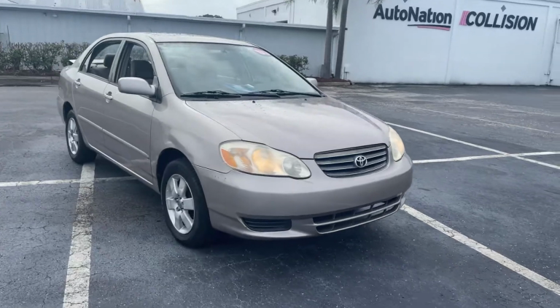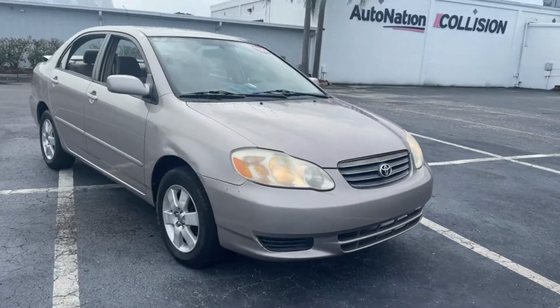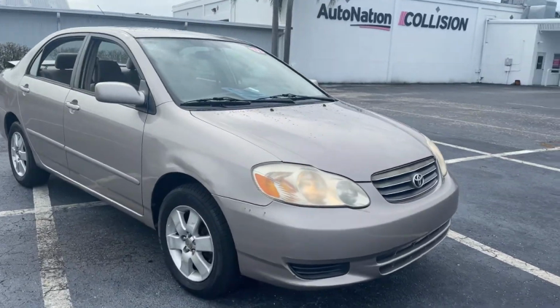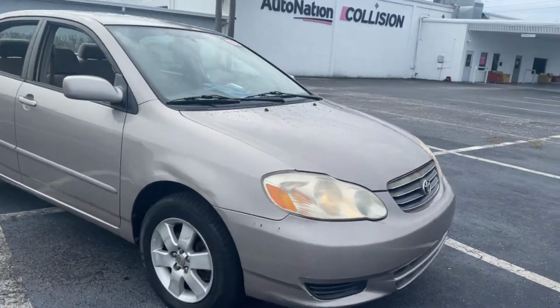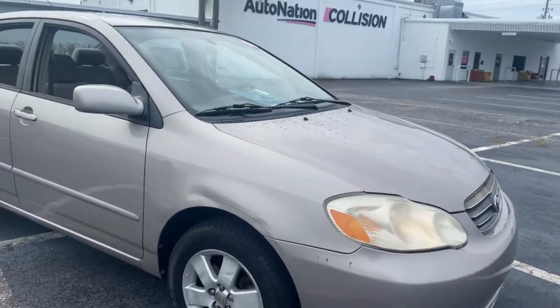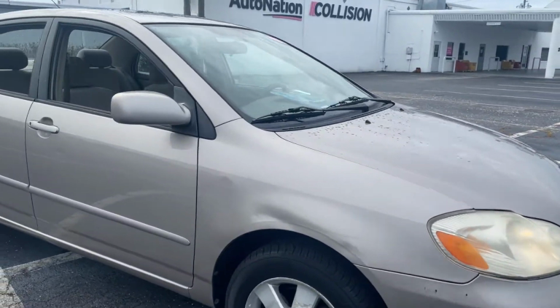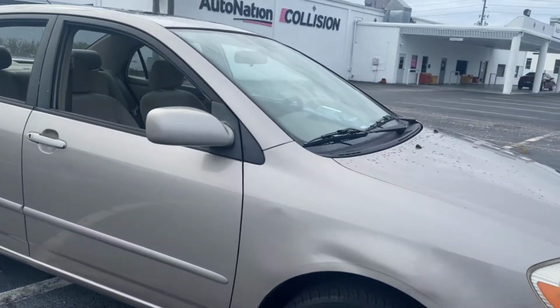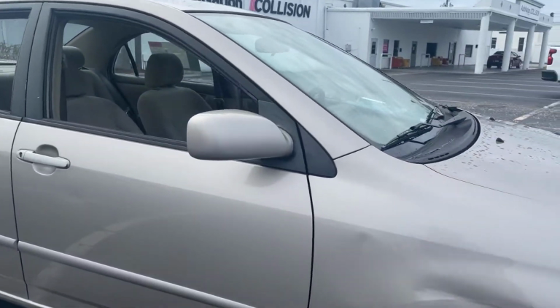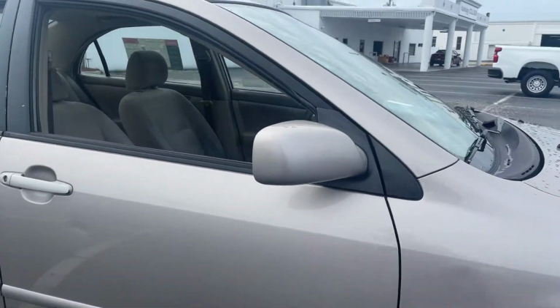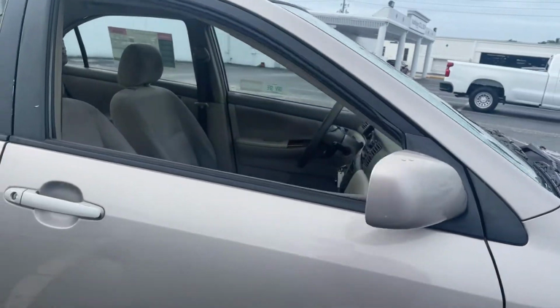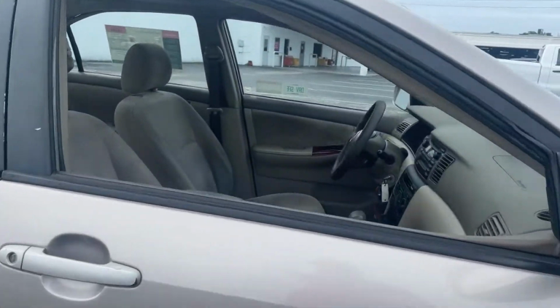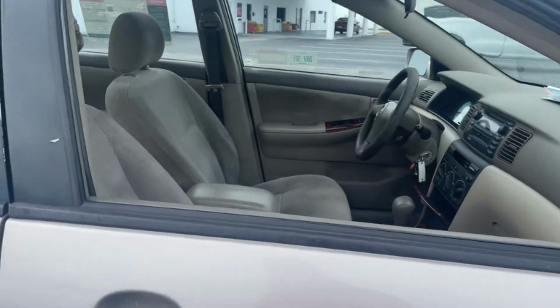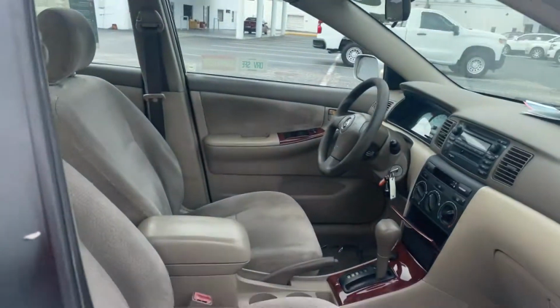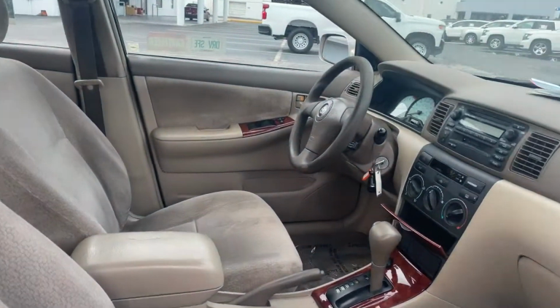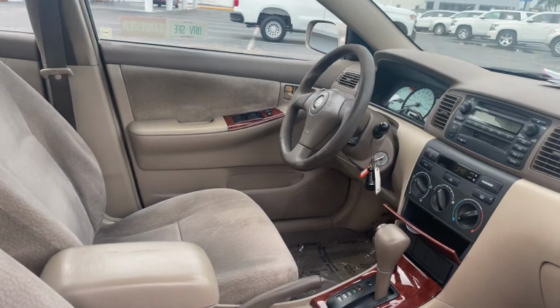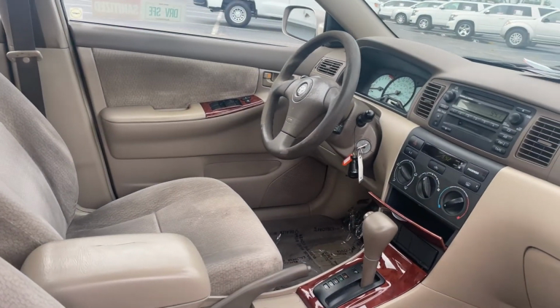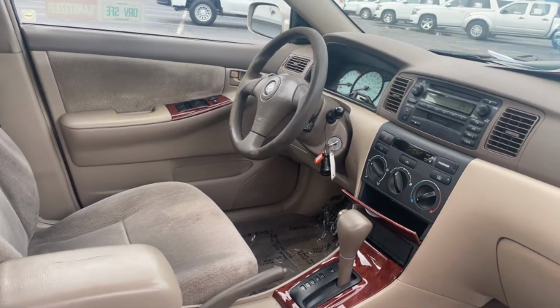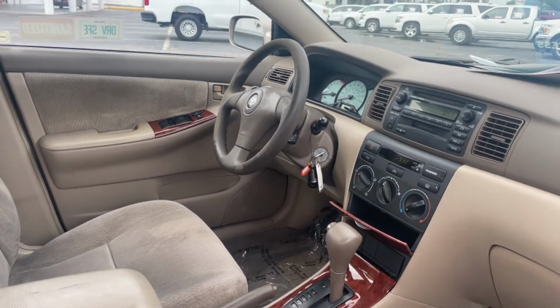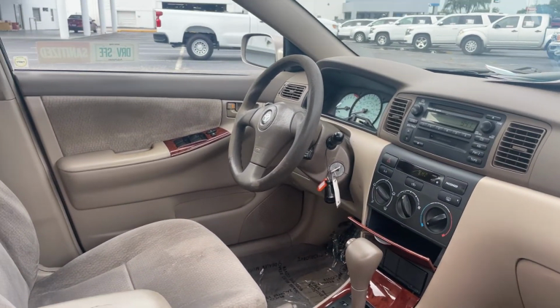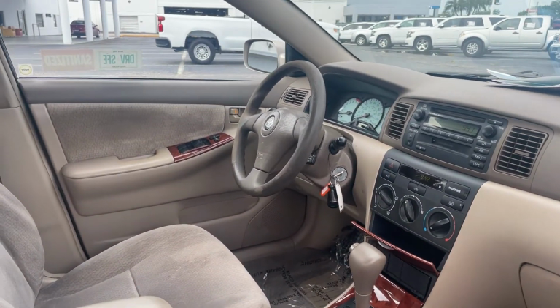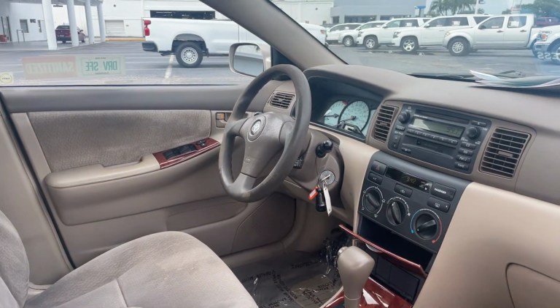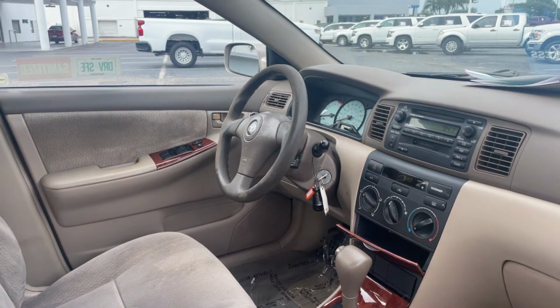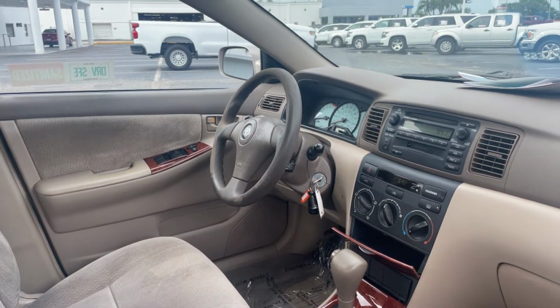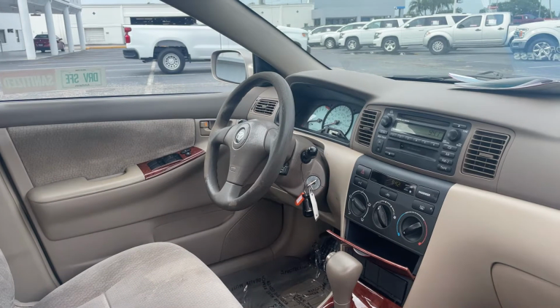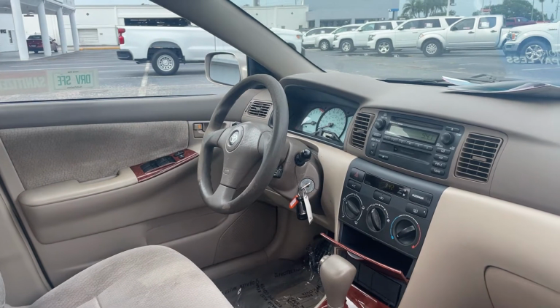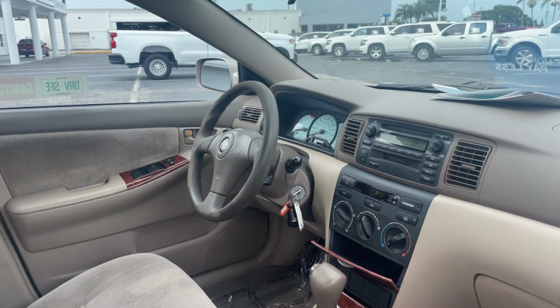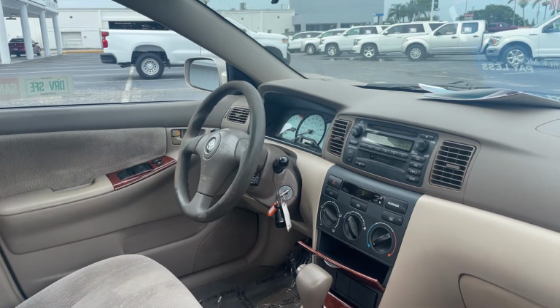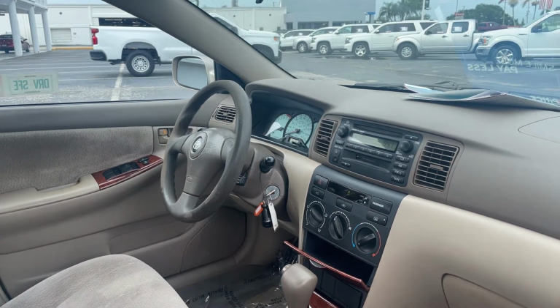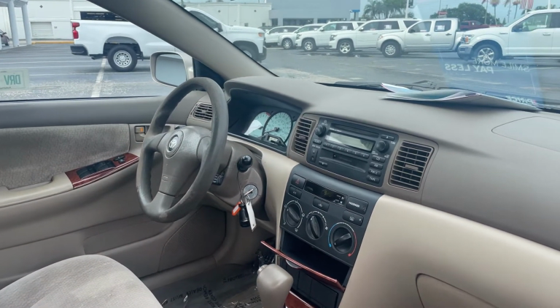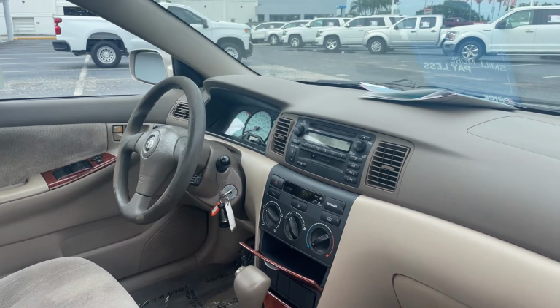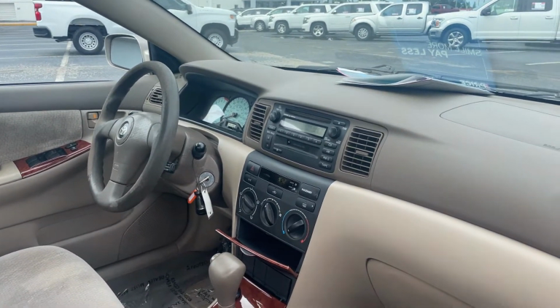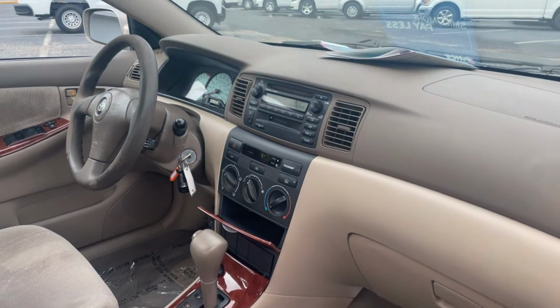This is a 2003 Toyota Corolla CE, beige over beige interior, power windows and locks, cruise control, CD player, cassette player.